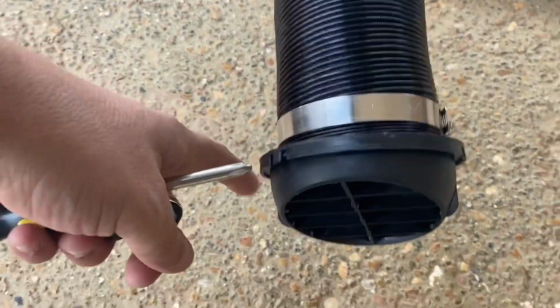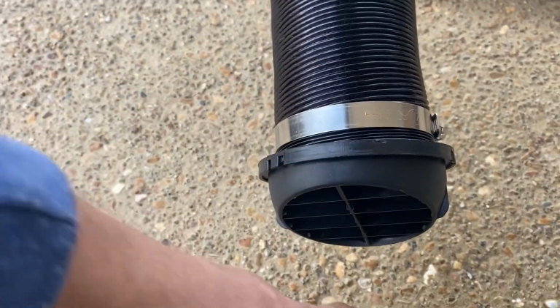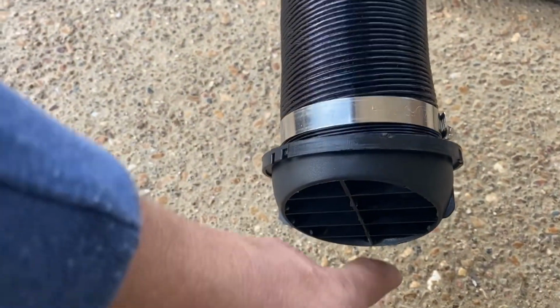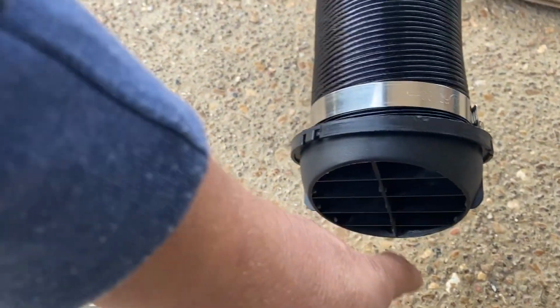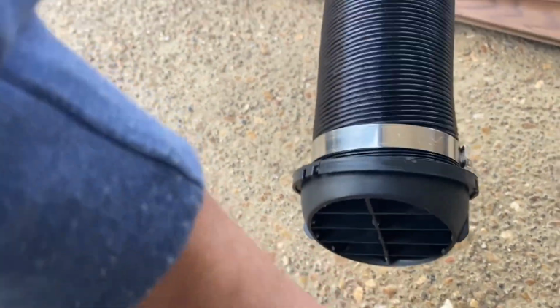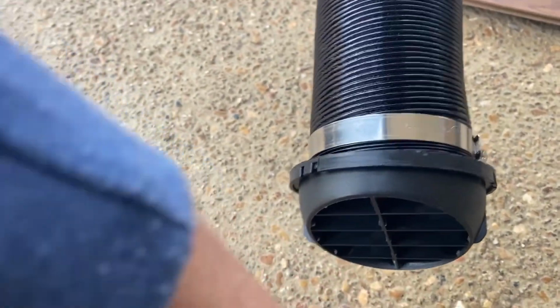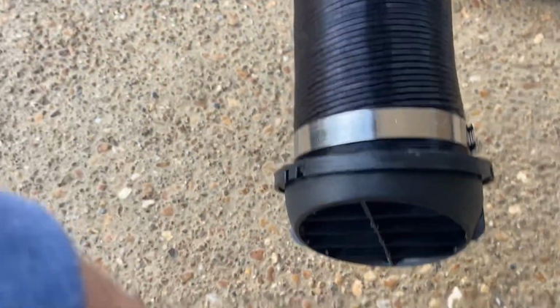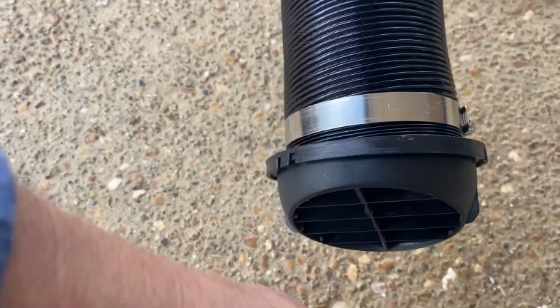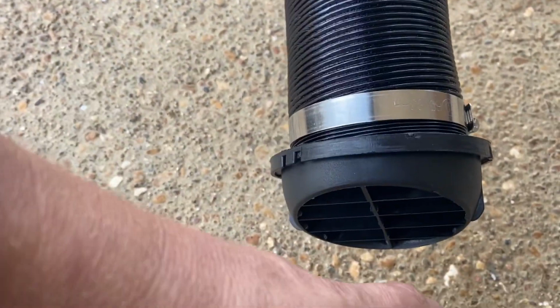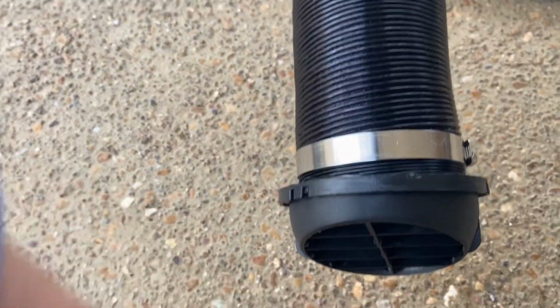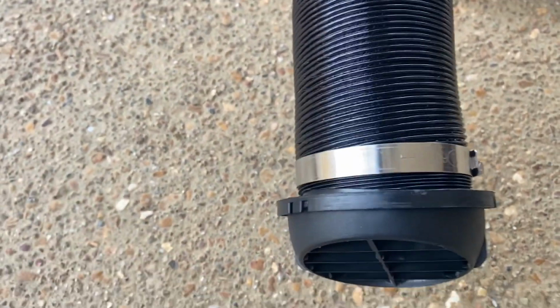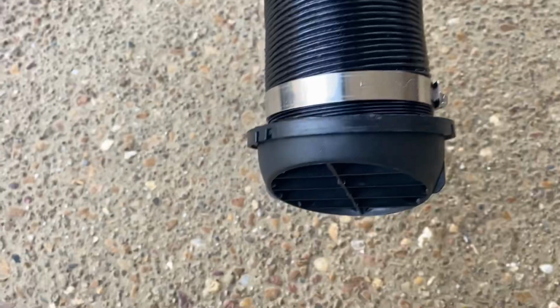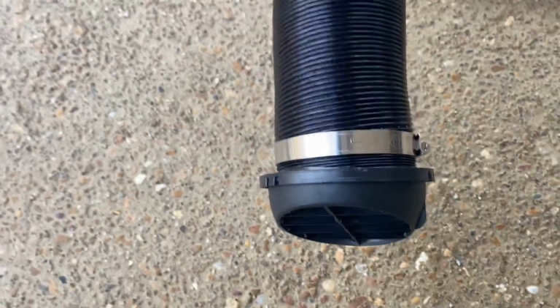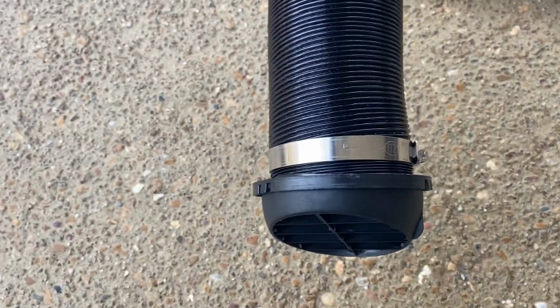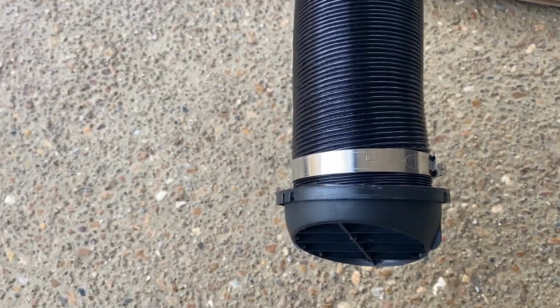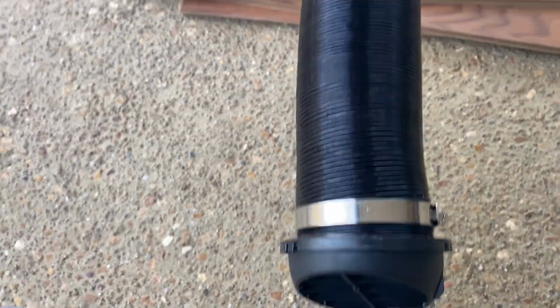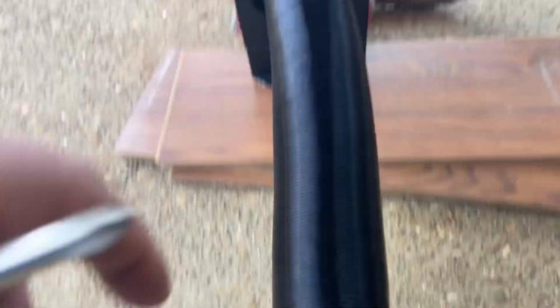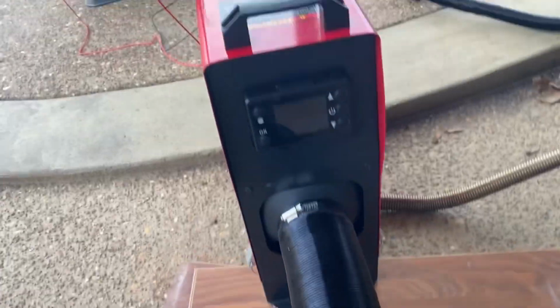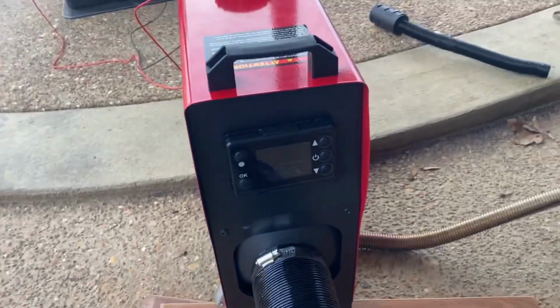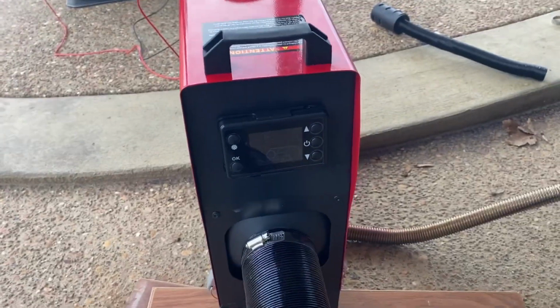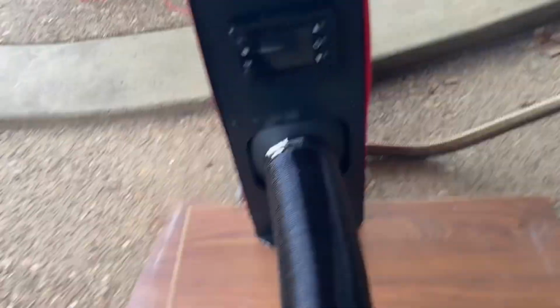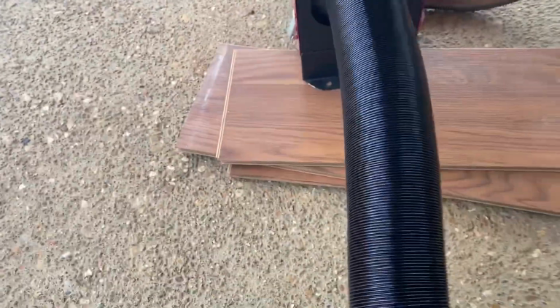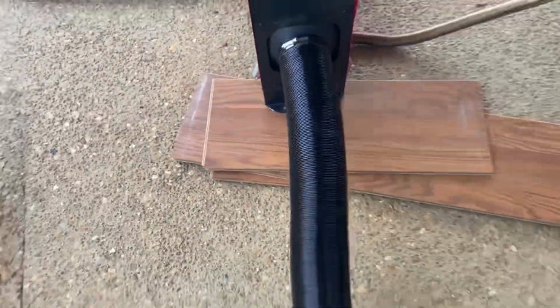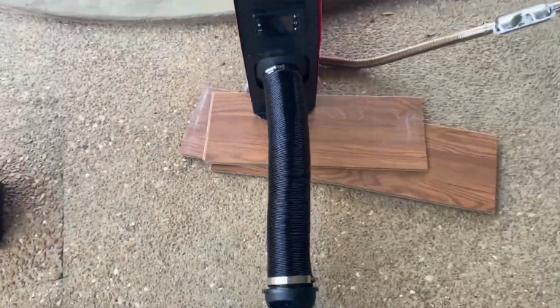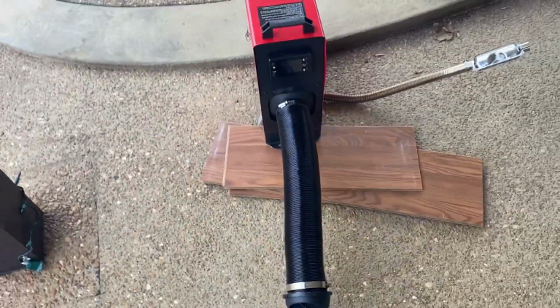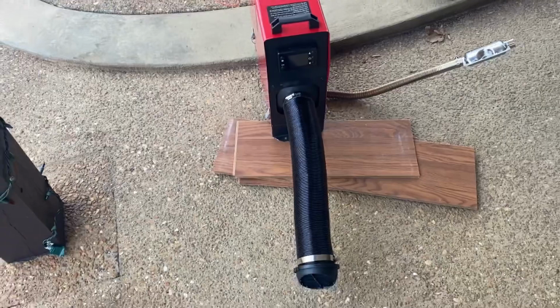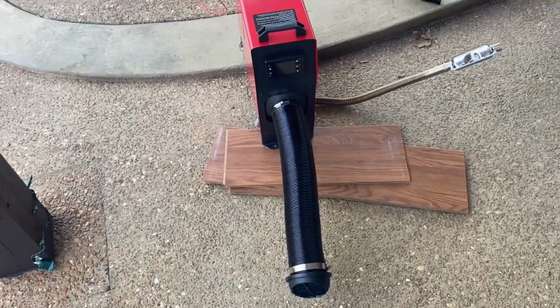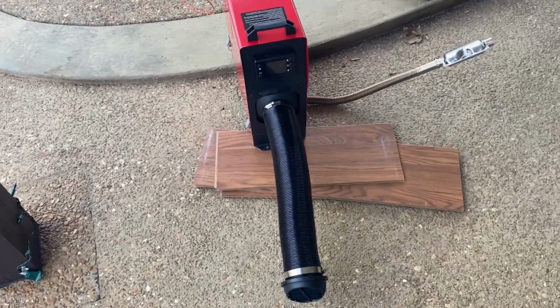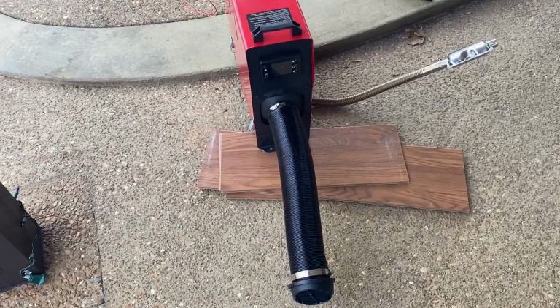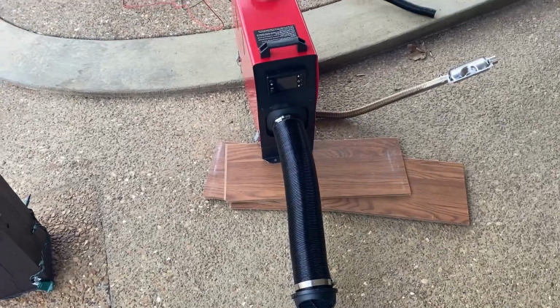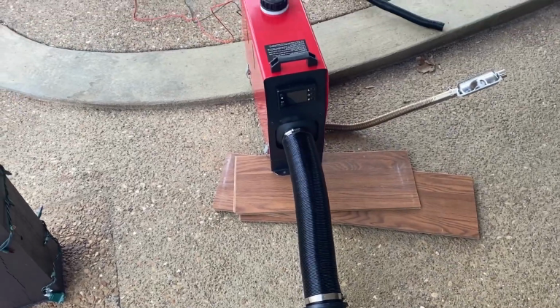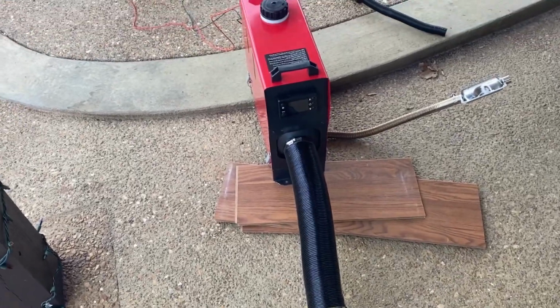This sucker is putting out a great amount of heat — I mean, it feels like it's about 200 degrees. So this will be more than sufficient. I mean, if I wanted to, I could run ductwork all through this van.